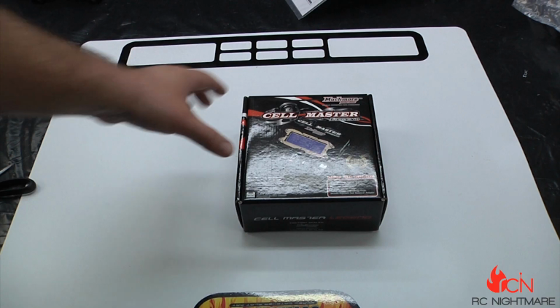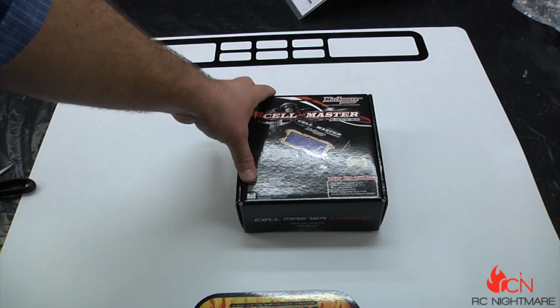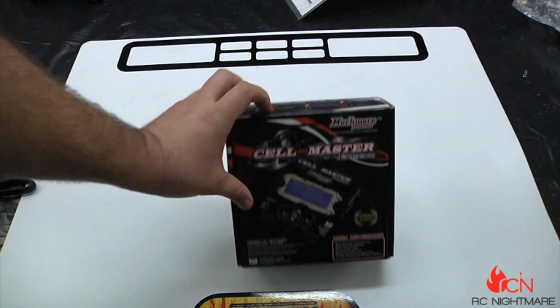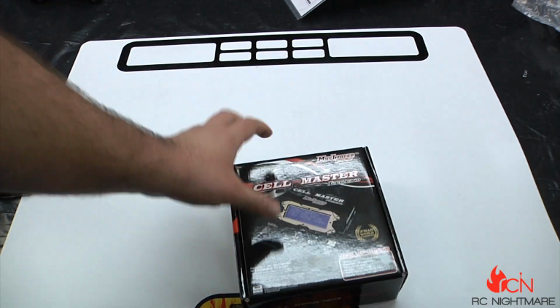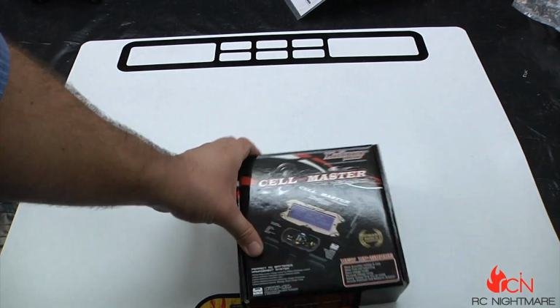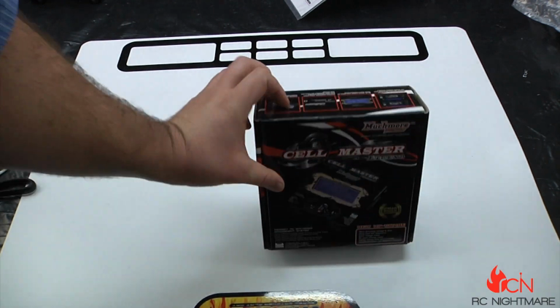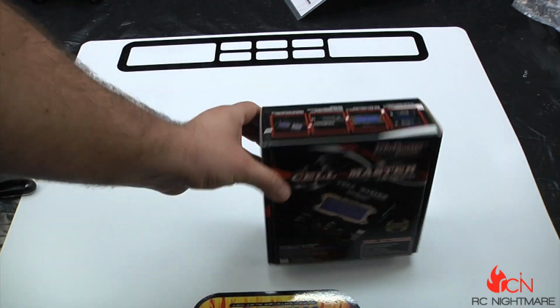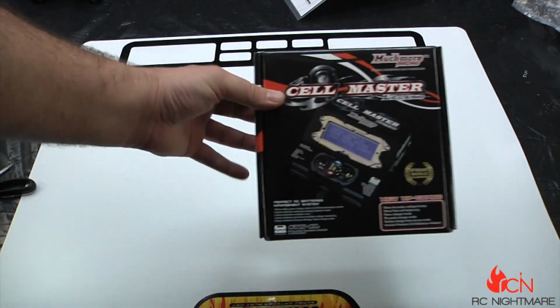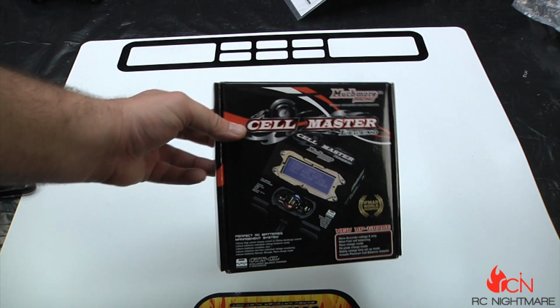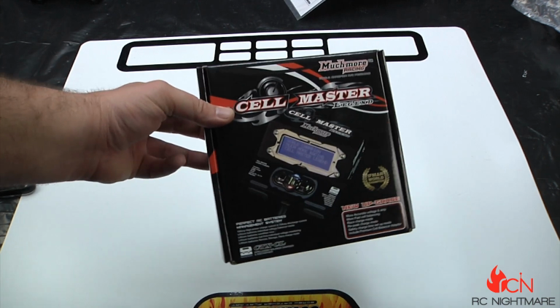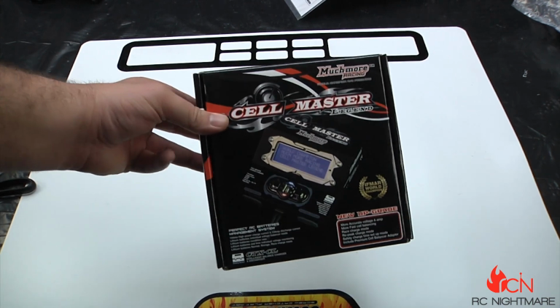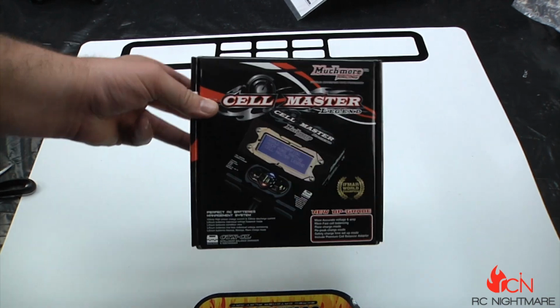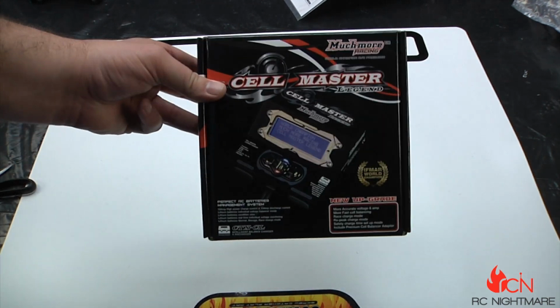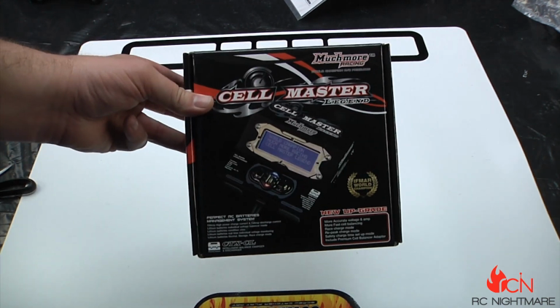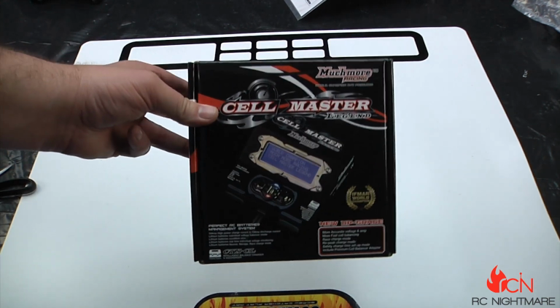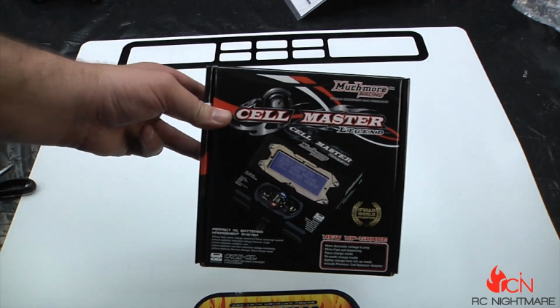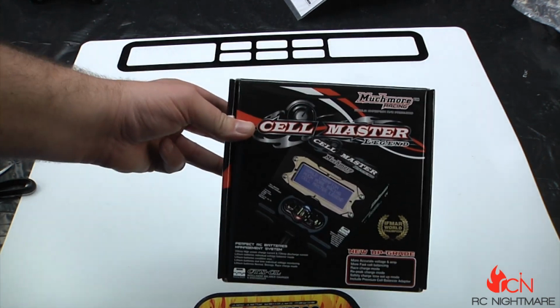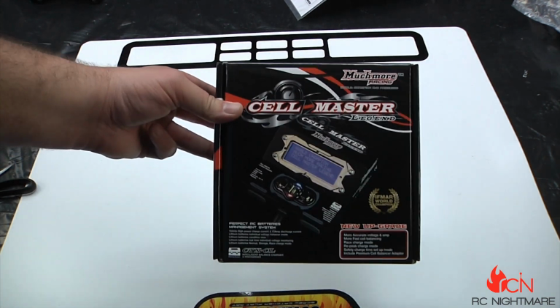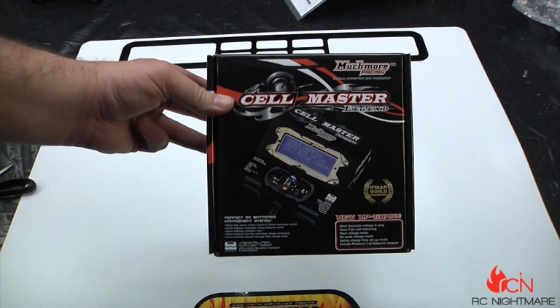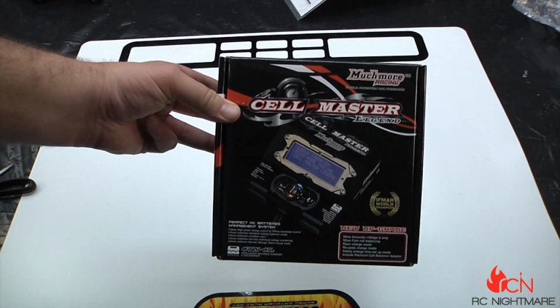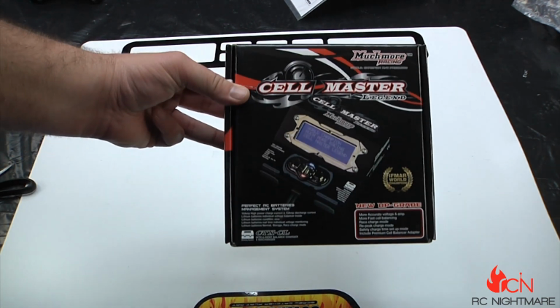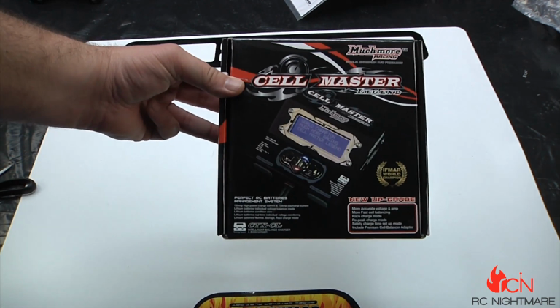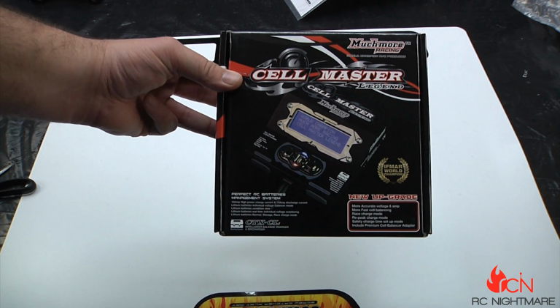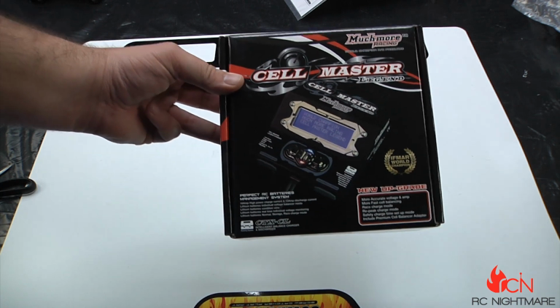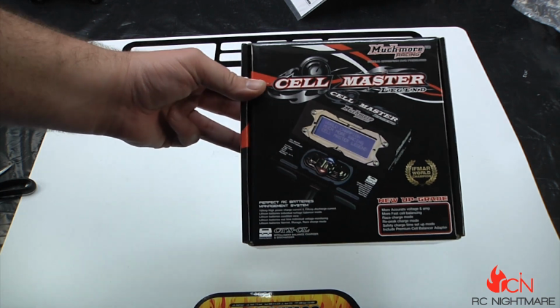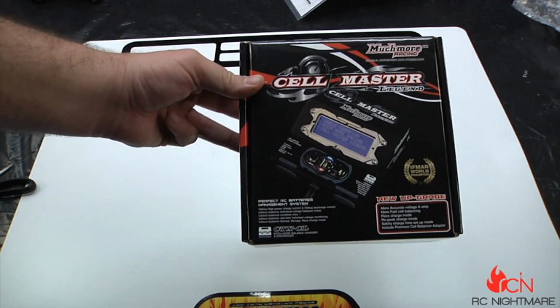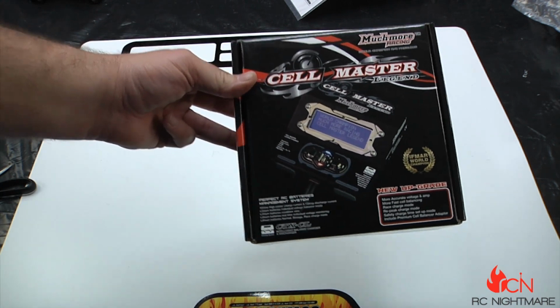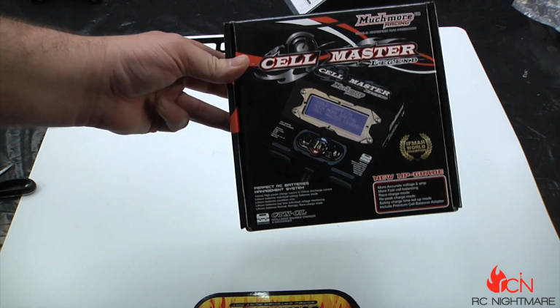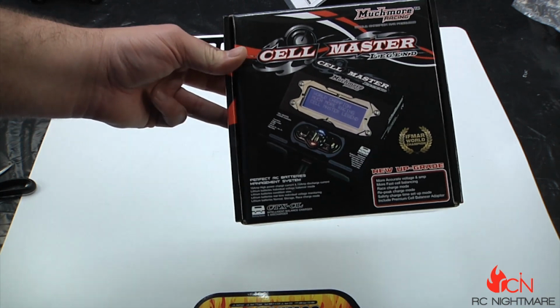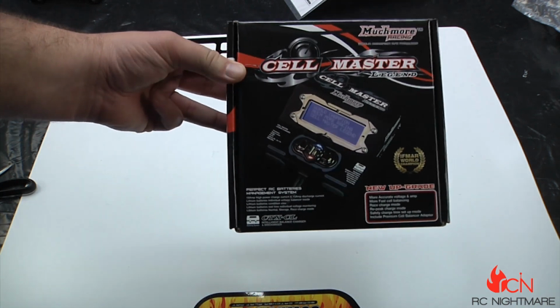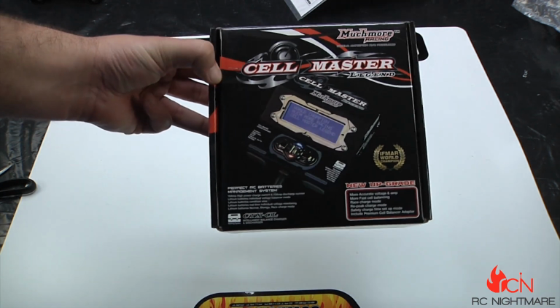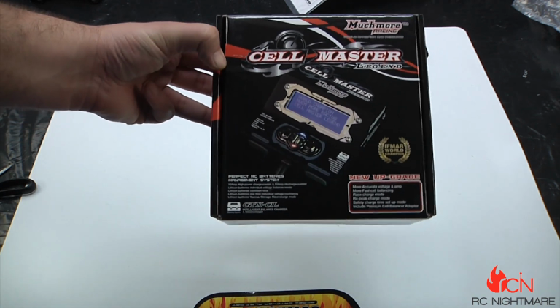What's up guys, Jeremy here at RC Nightmare doing what I do — I open stuff. This is the second part of the Much More Racing power supply slash charger demo kit that we were able to get.